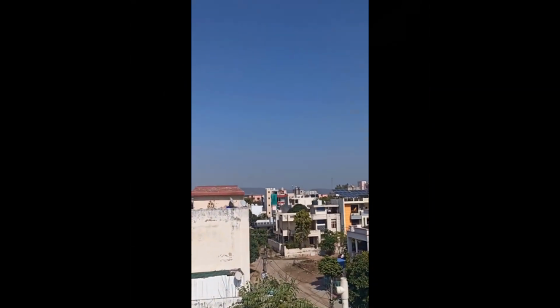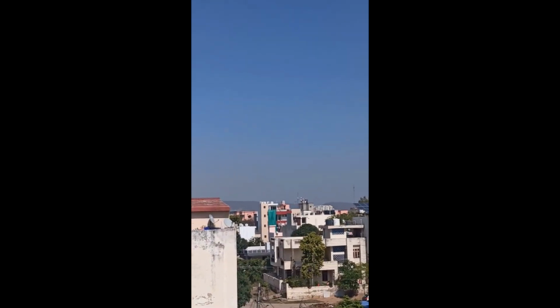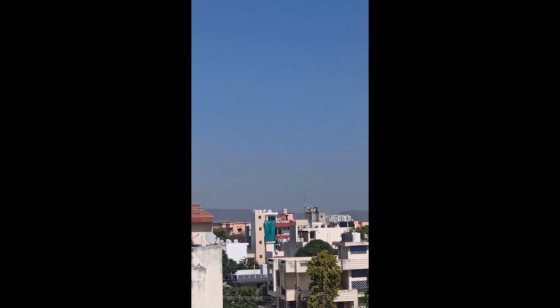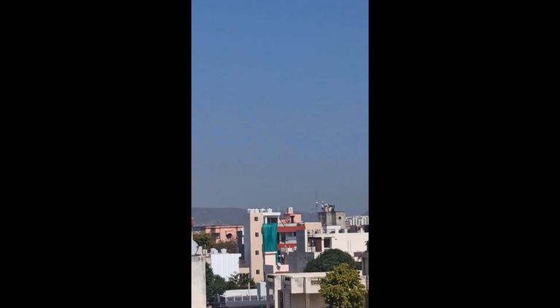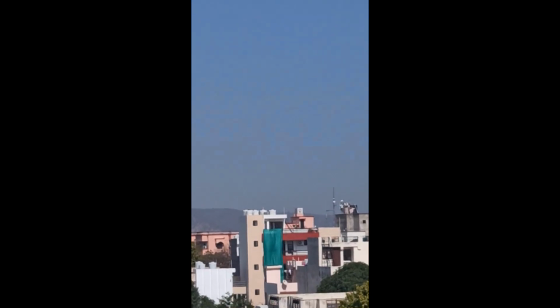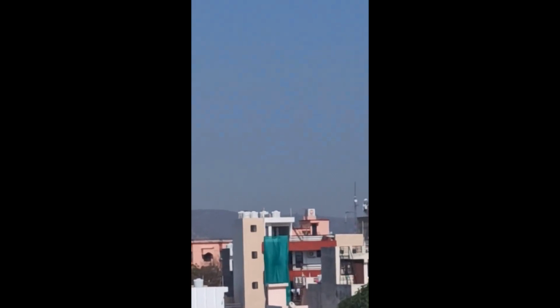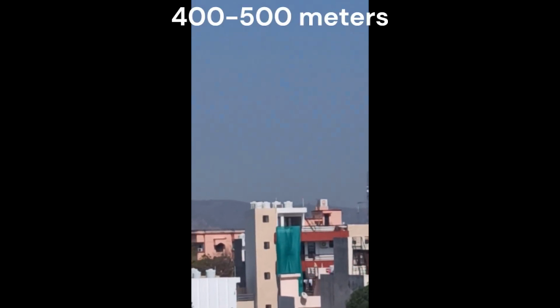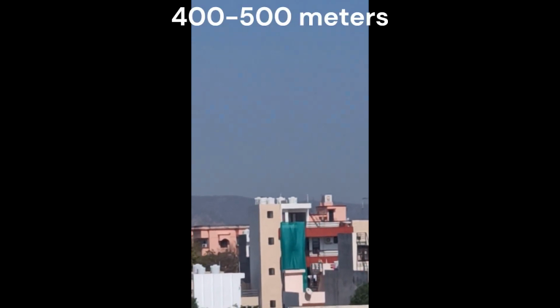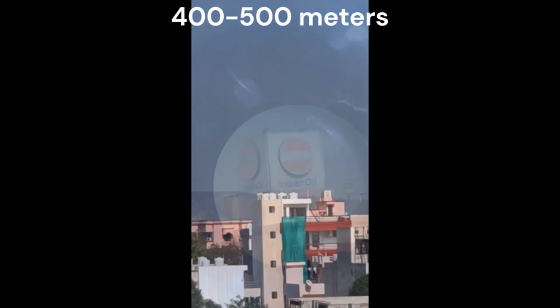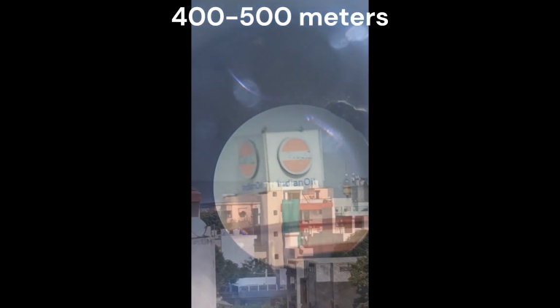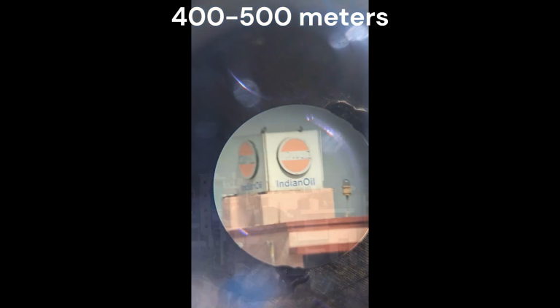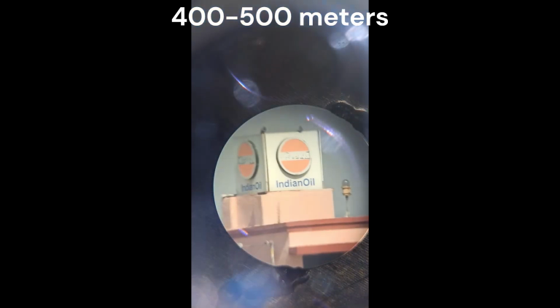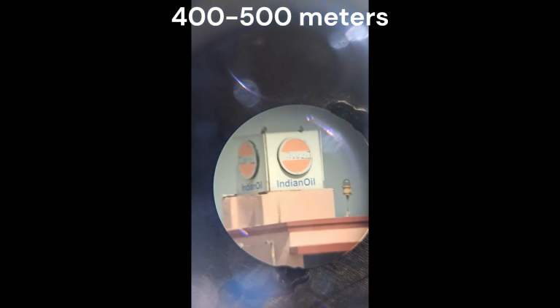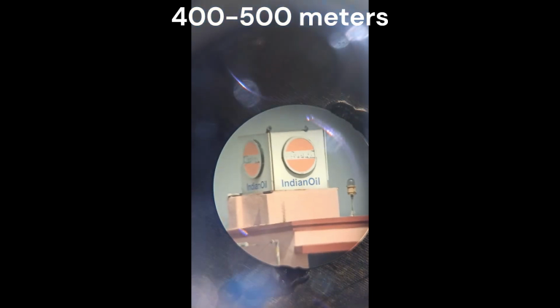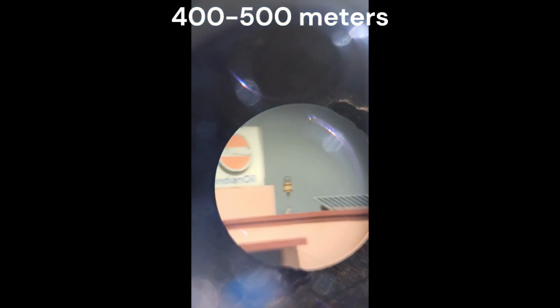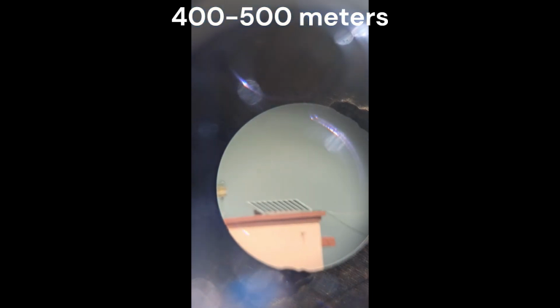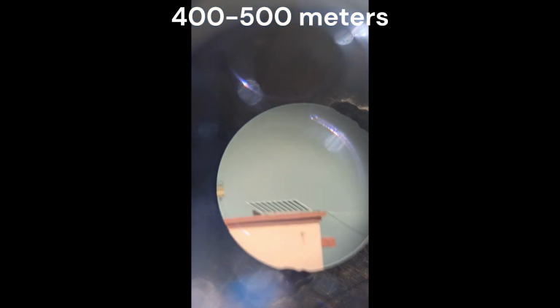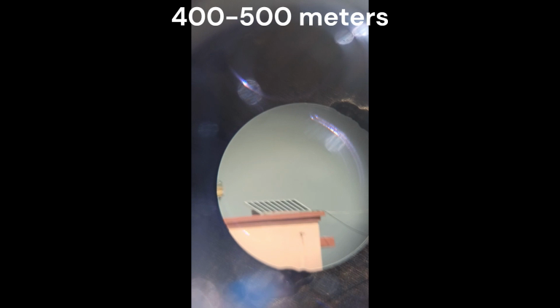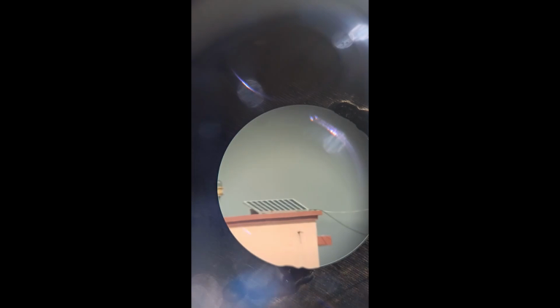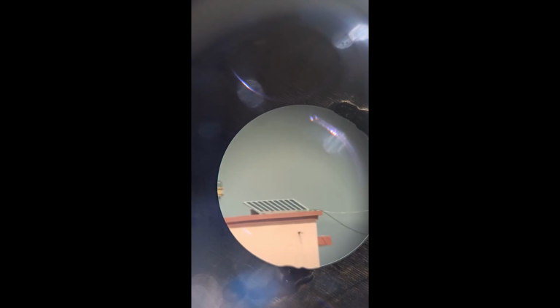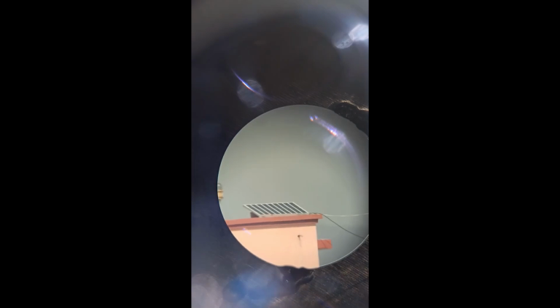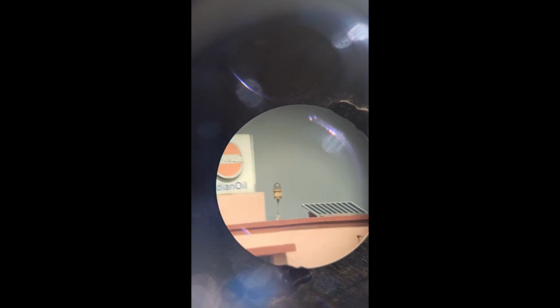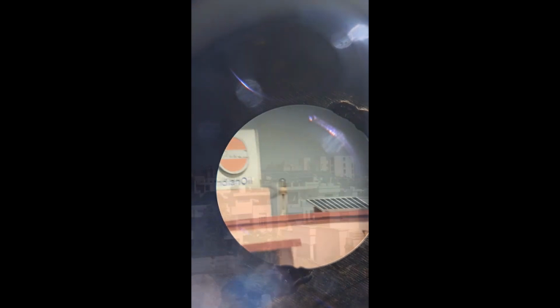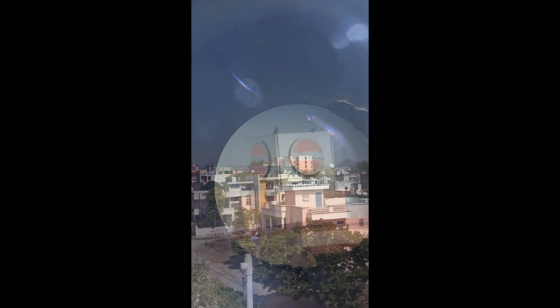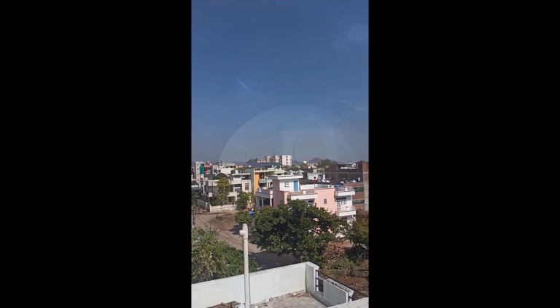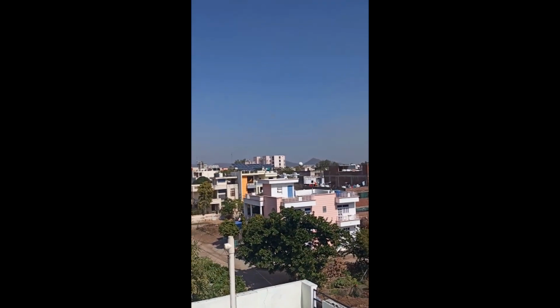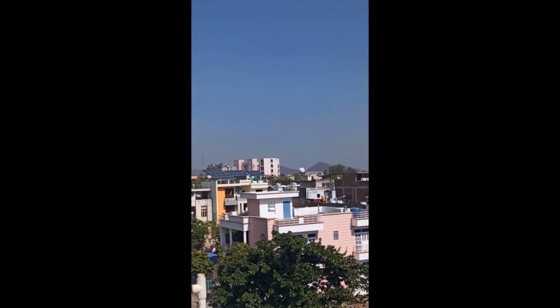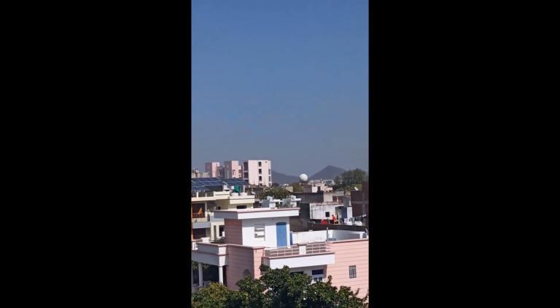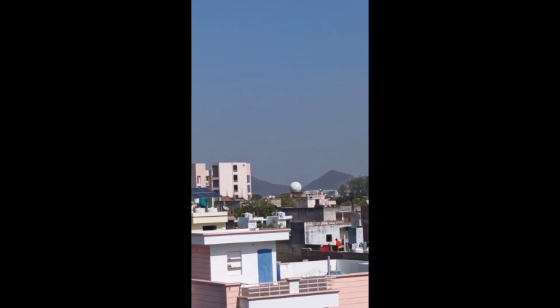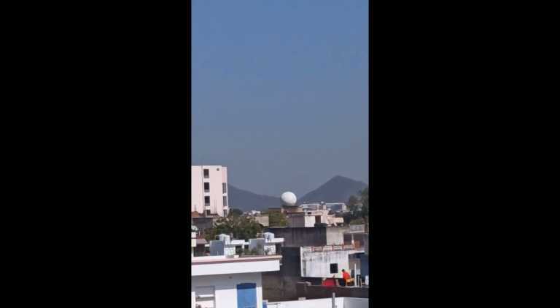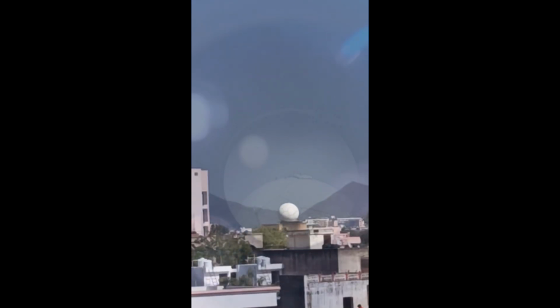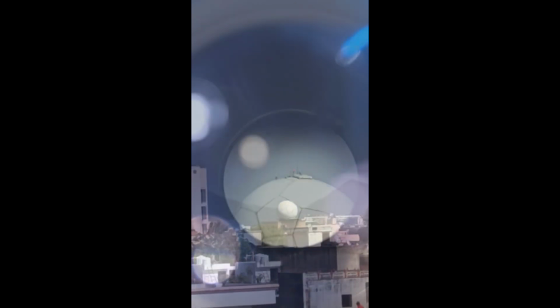This Indian oil board that you can see here is about 400 to 500 meters away. This football thing is also about 400 to 500 meters away from where I am observing.